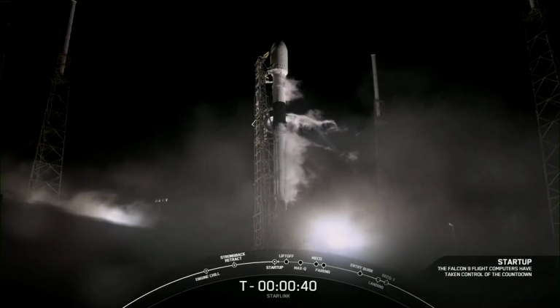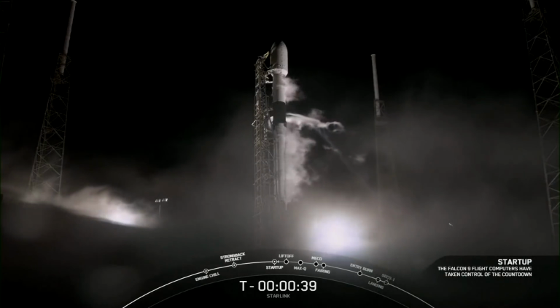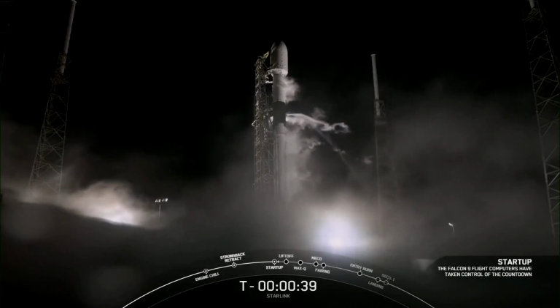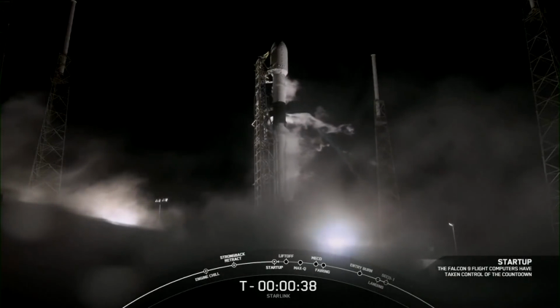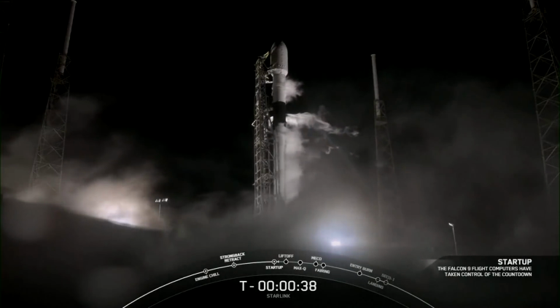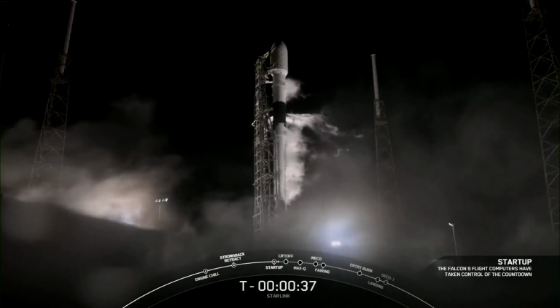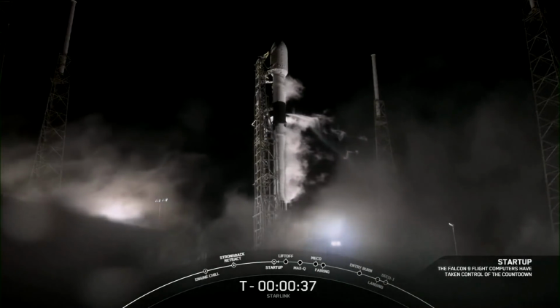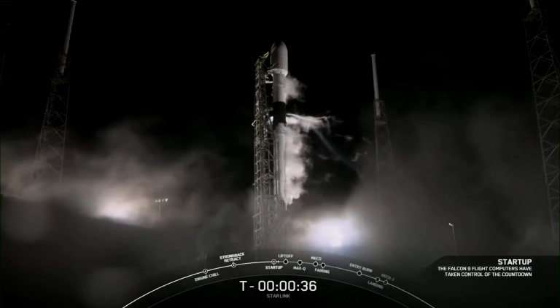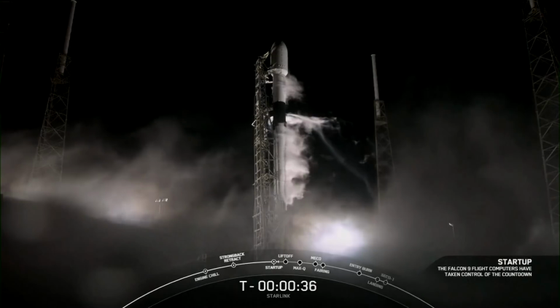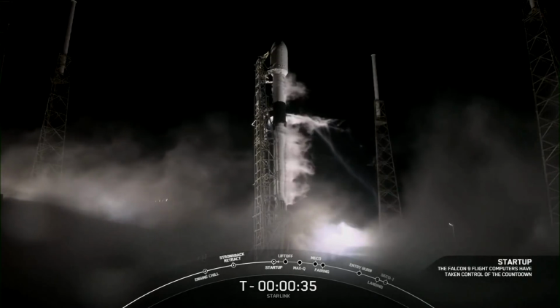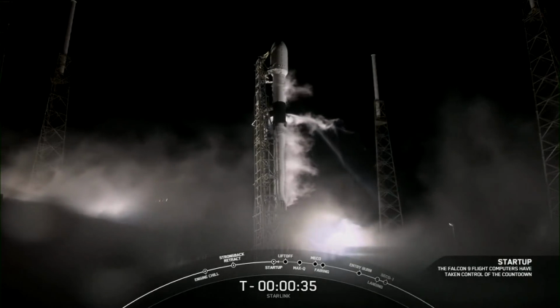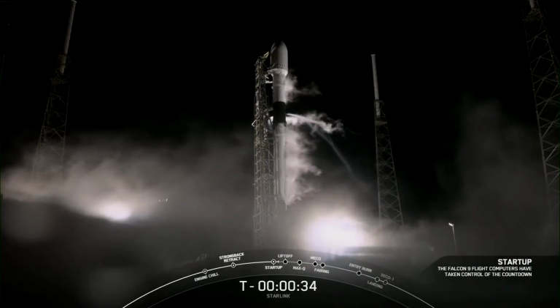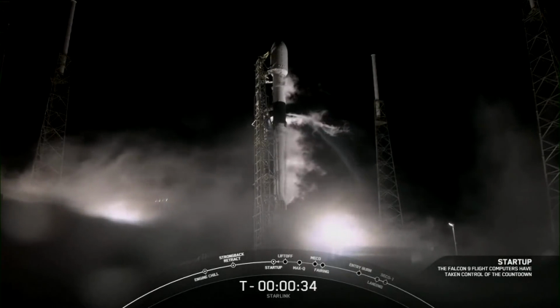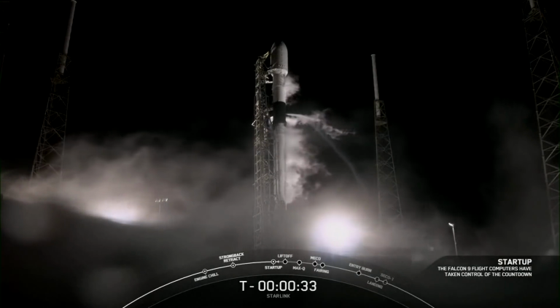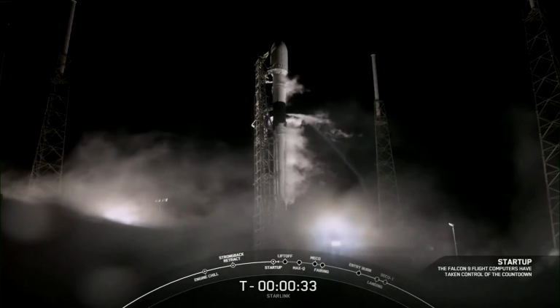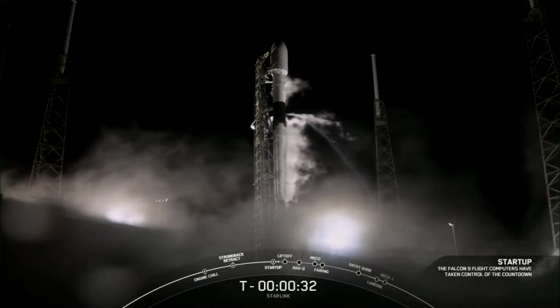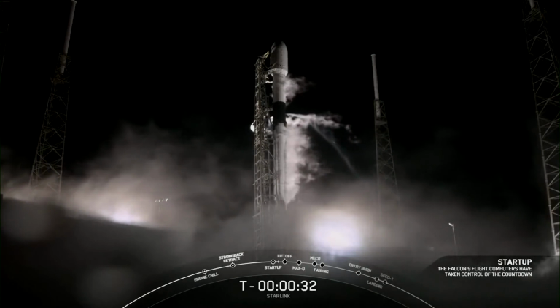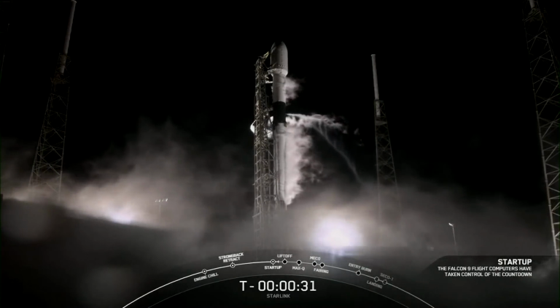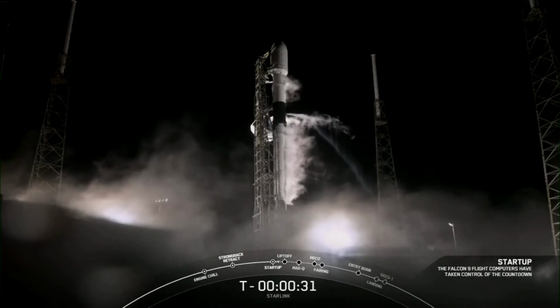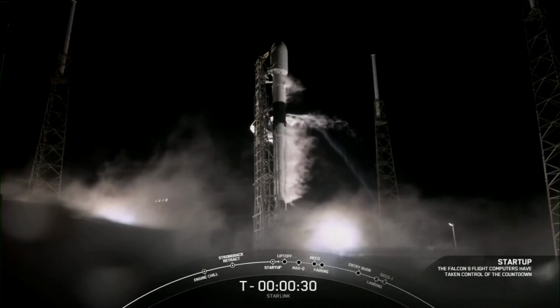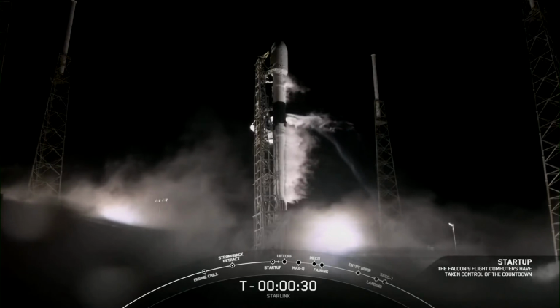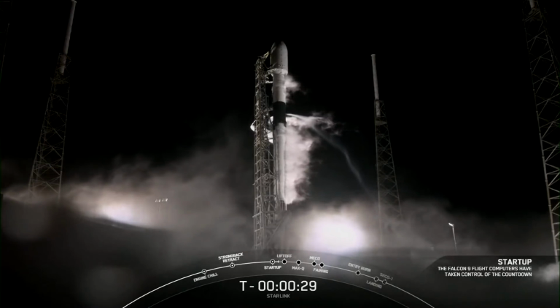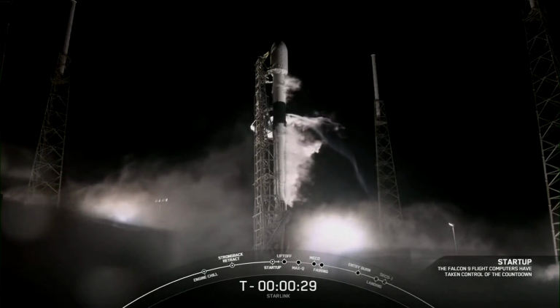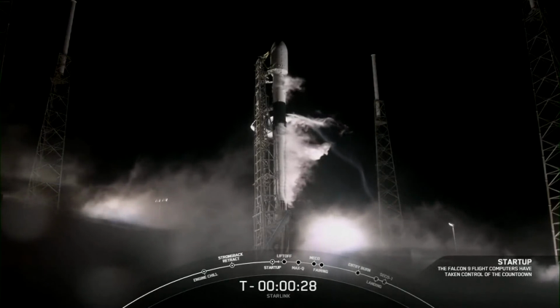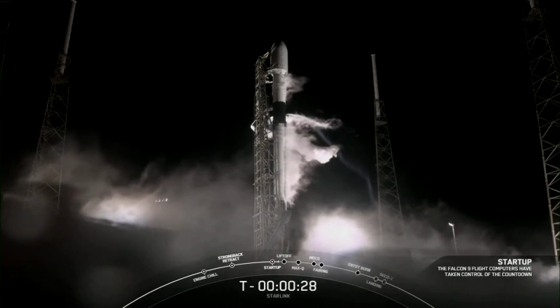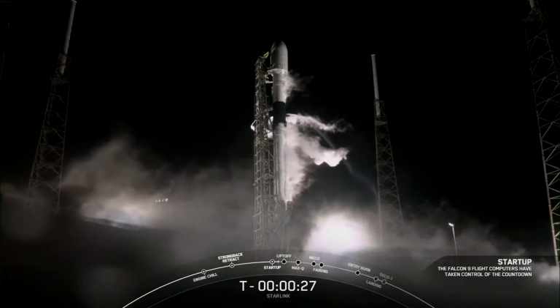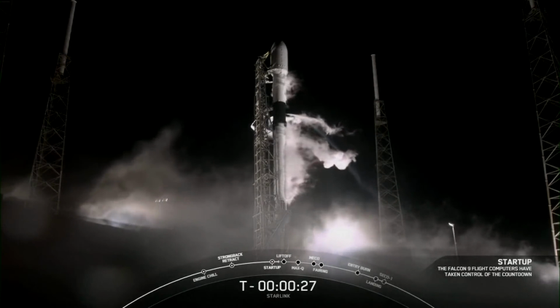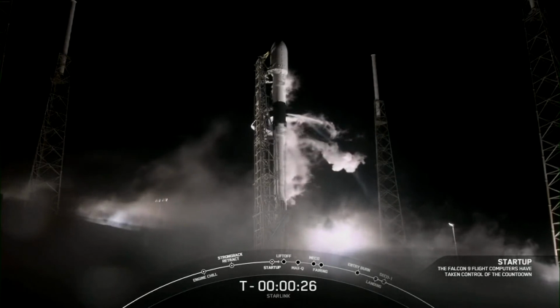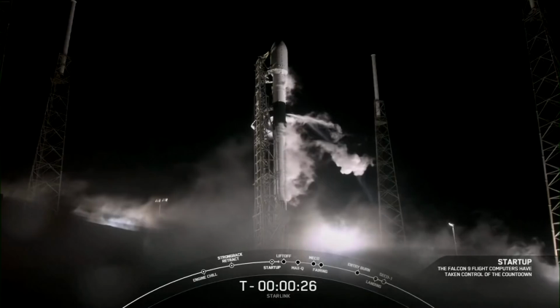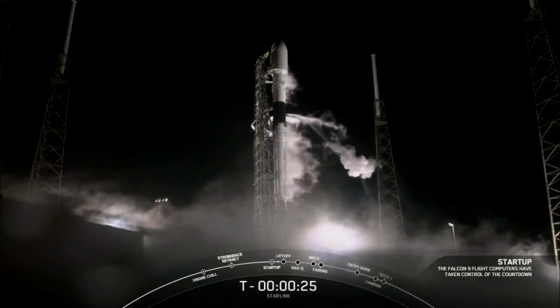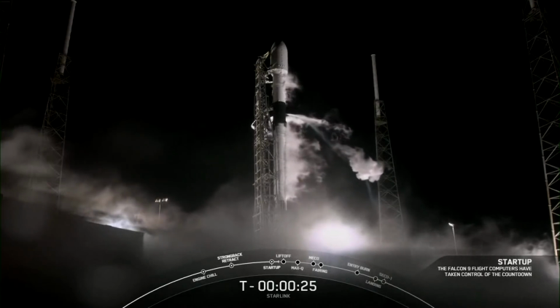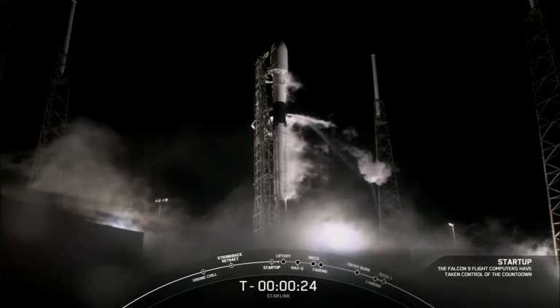Falcon 9, Starlink — LD is go for launch. And there is that call out that we are go for launch. So at T-minus 30 seconds, all systems are go for launch.